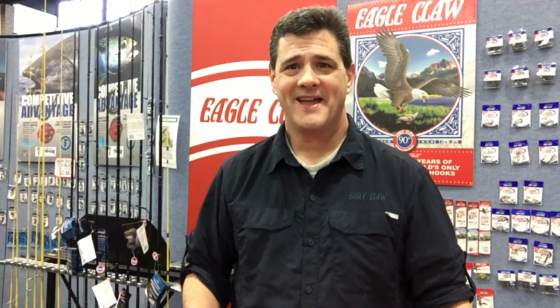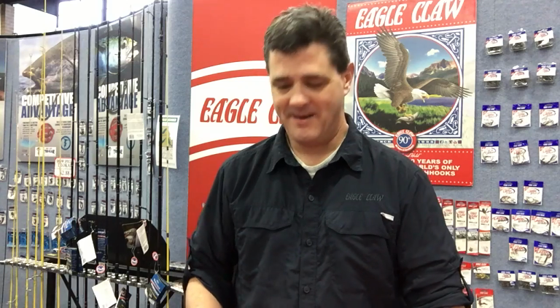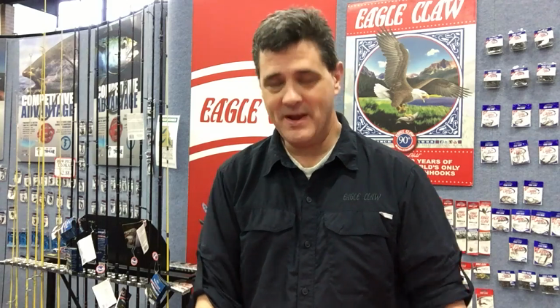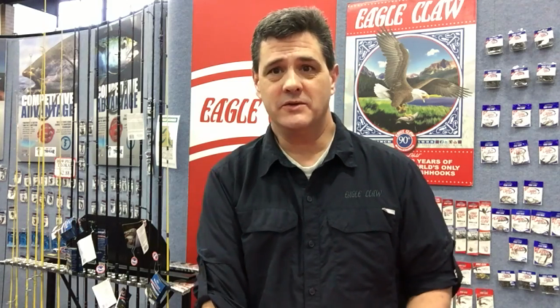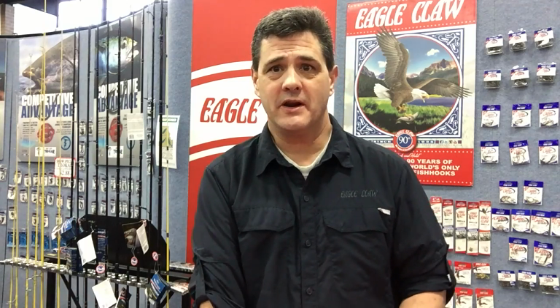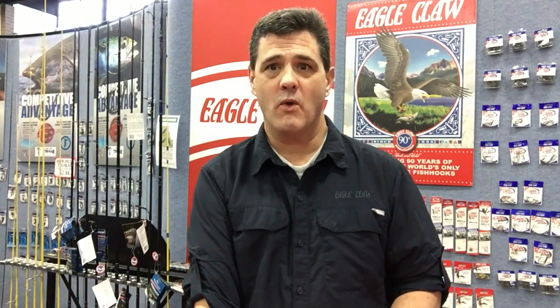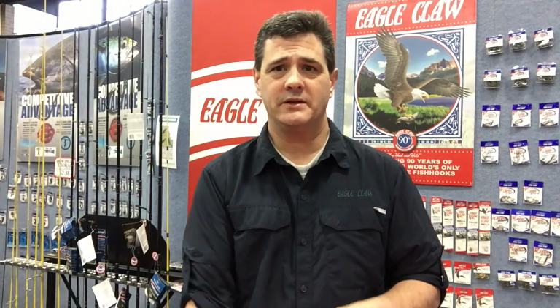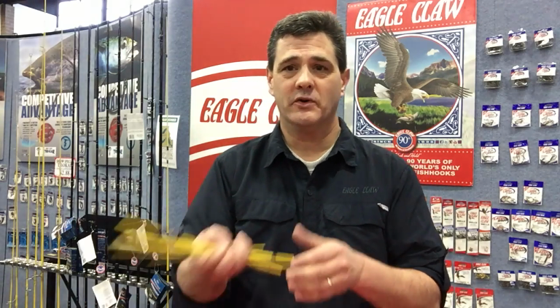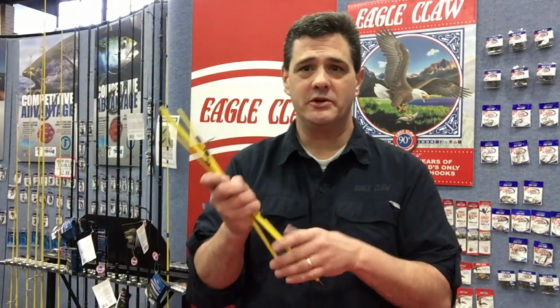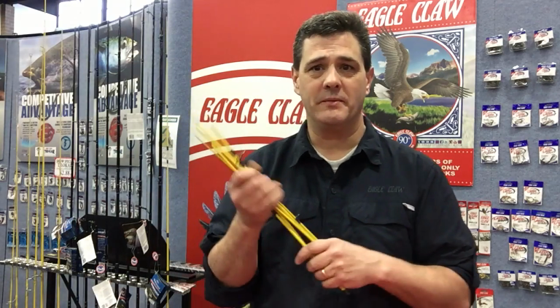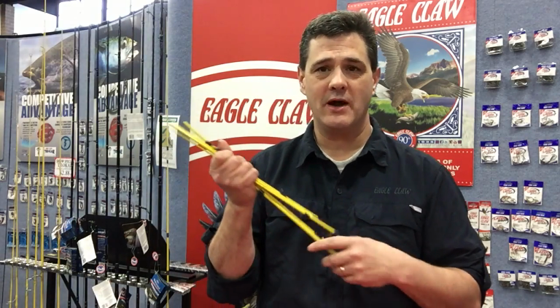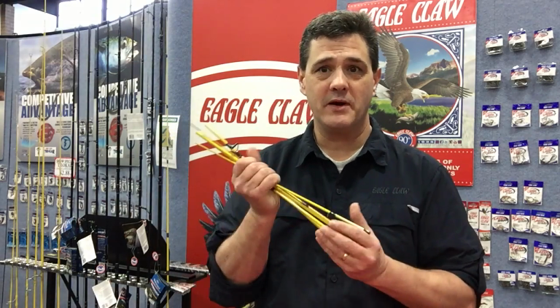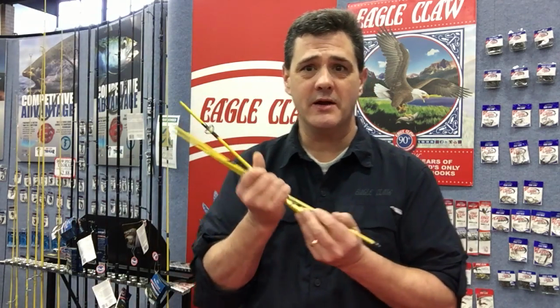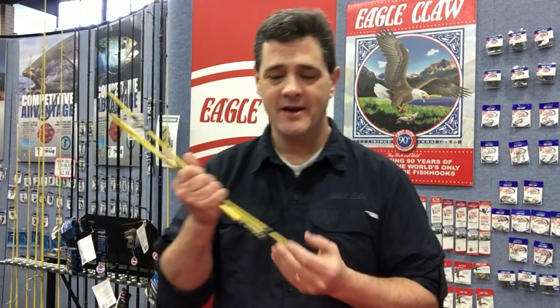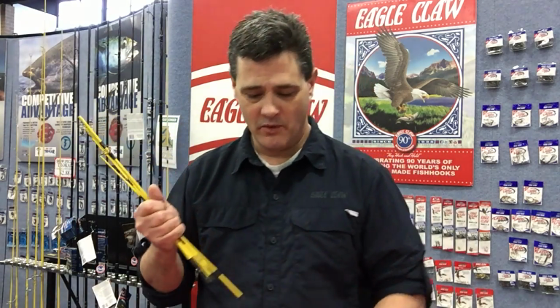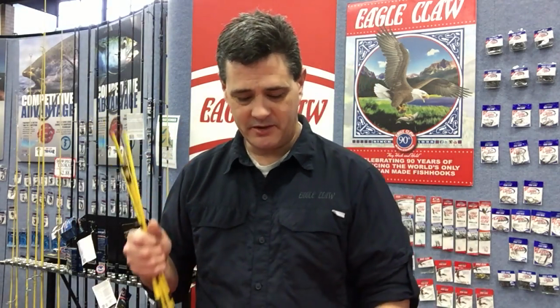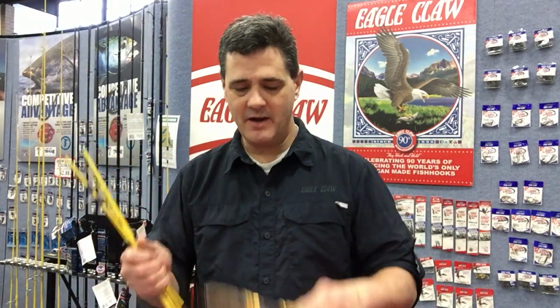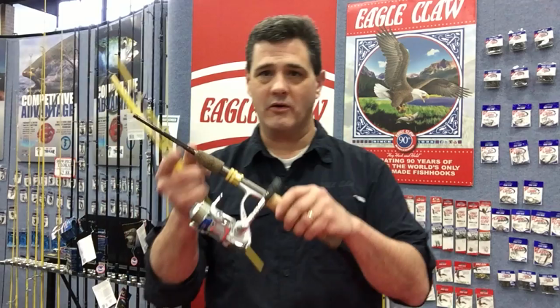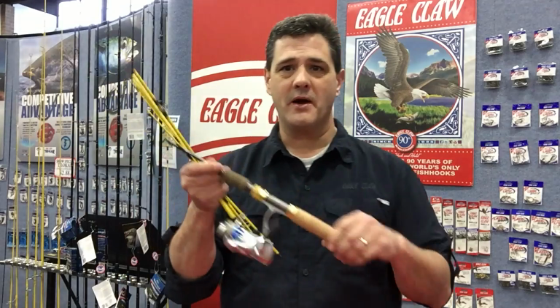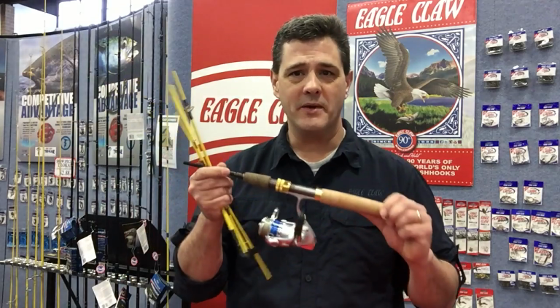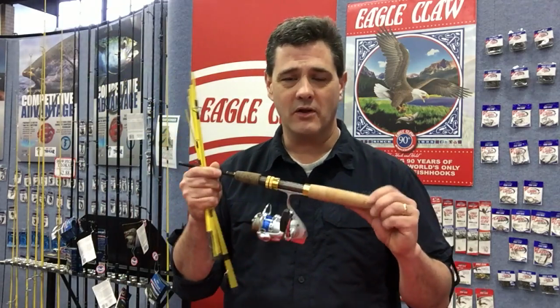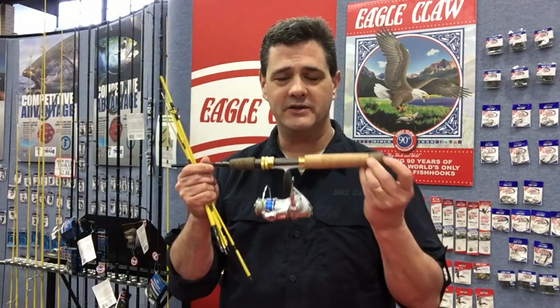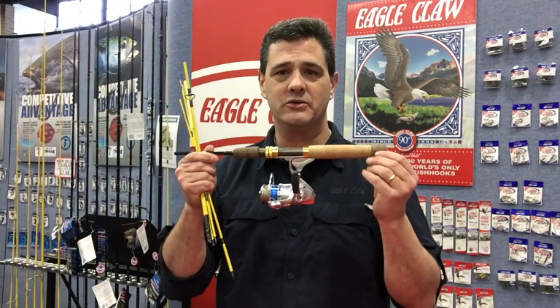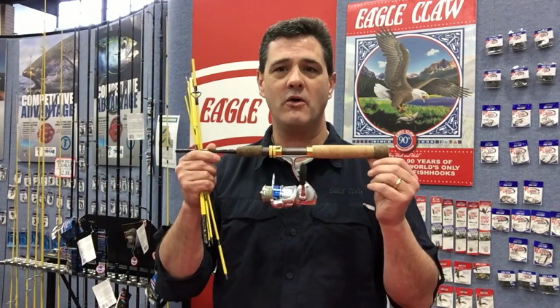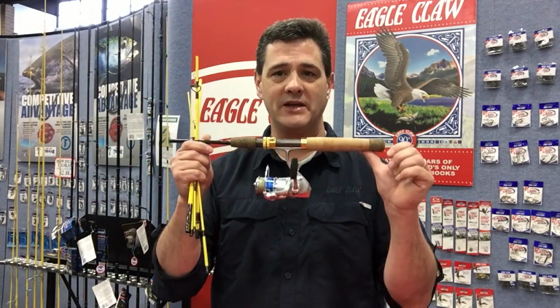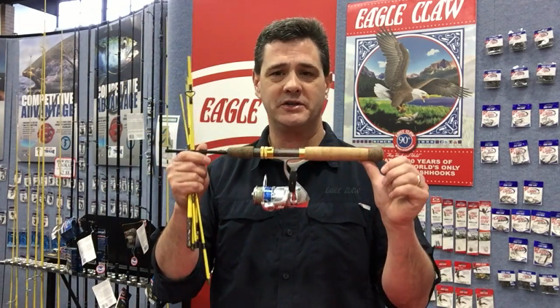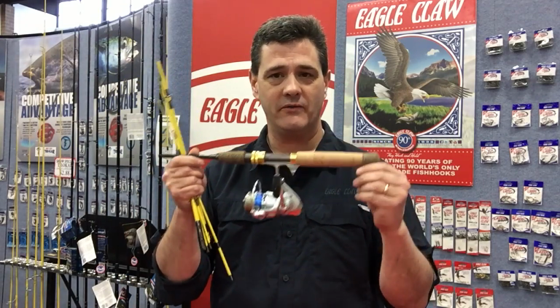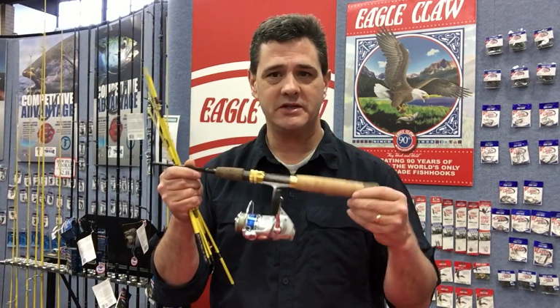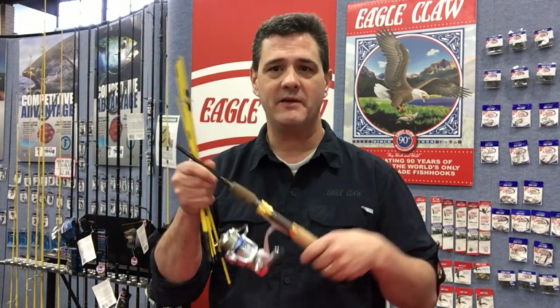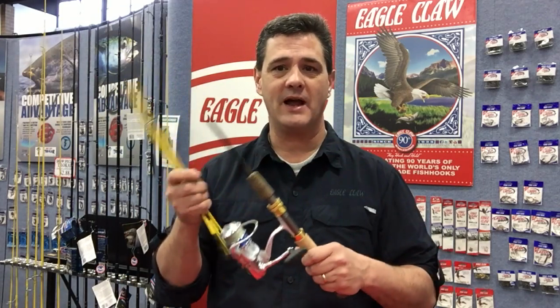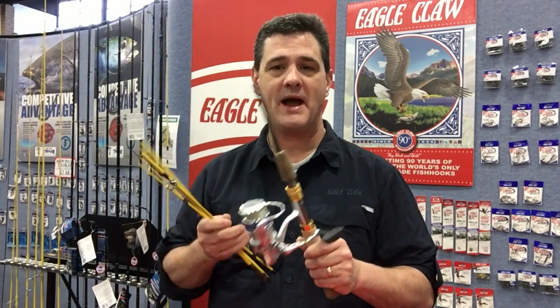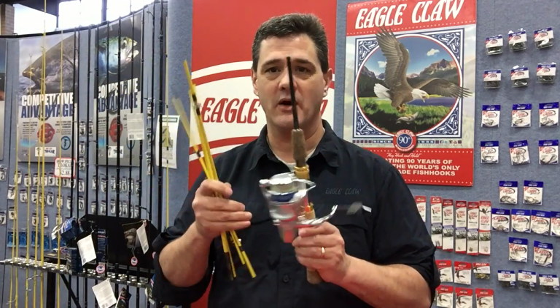Hey, Bill Matthews here today at the Washington Sportsman Show at the Puyallup Fairgrounds. I want to talk to you today about a great product from Eagle Claw — it's the Trailmaster 7-foot Spin Fly Pack Rod.